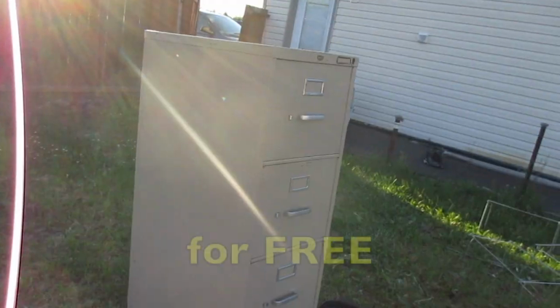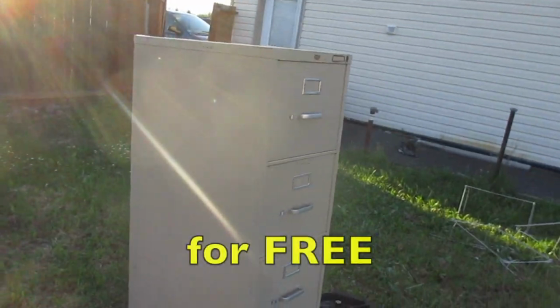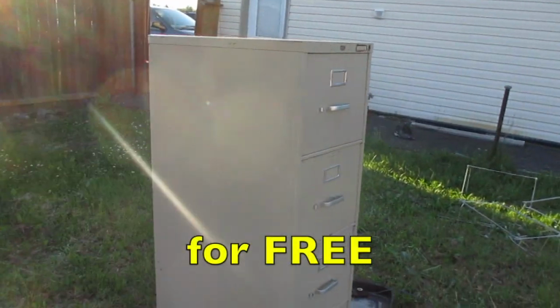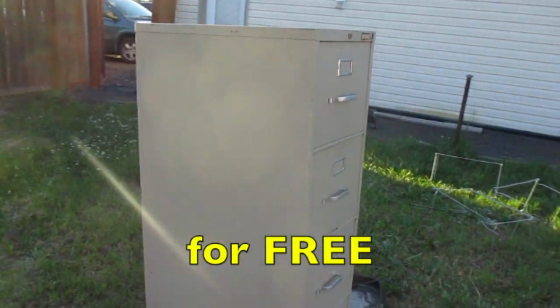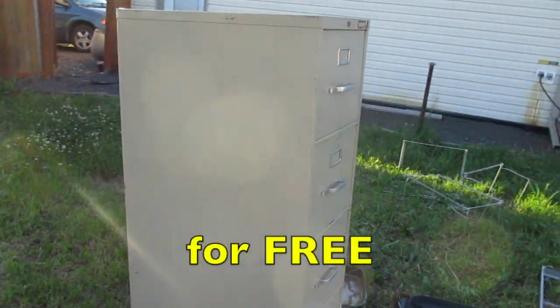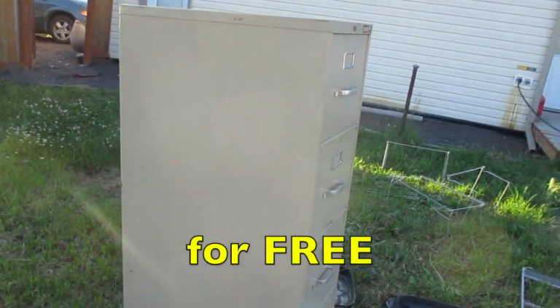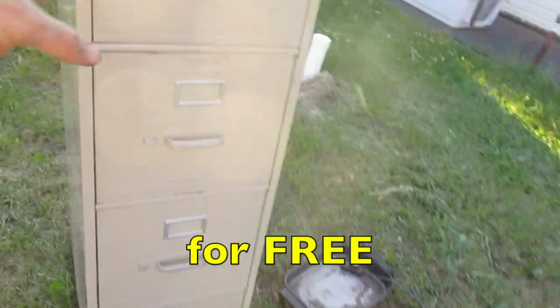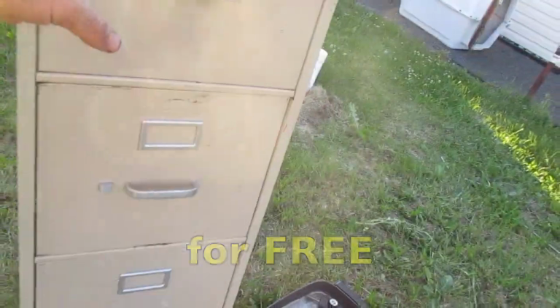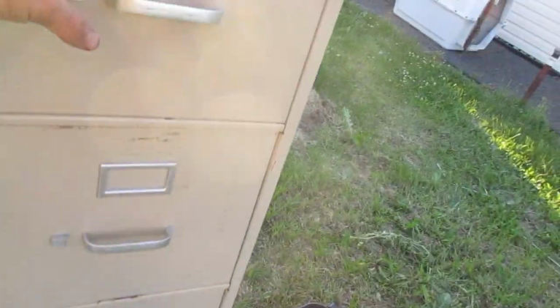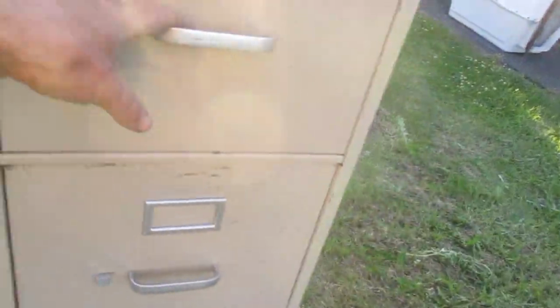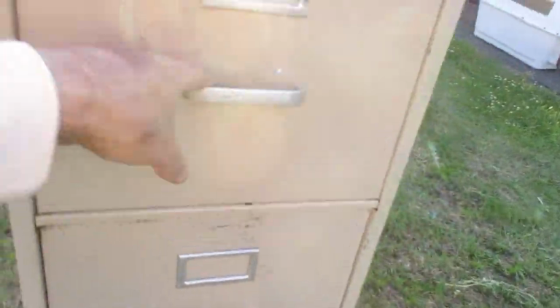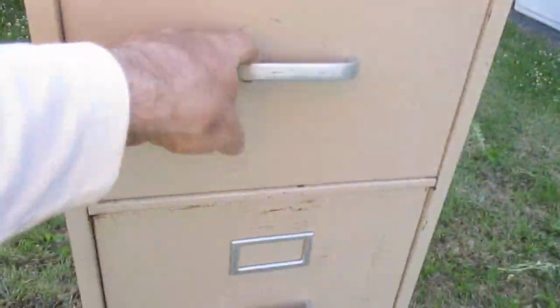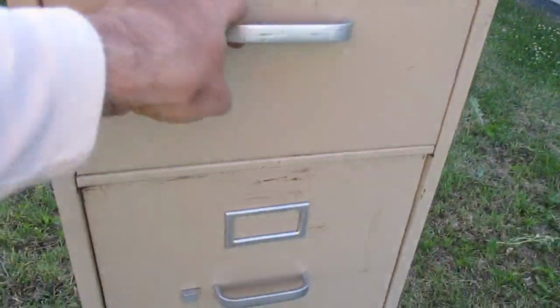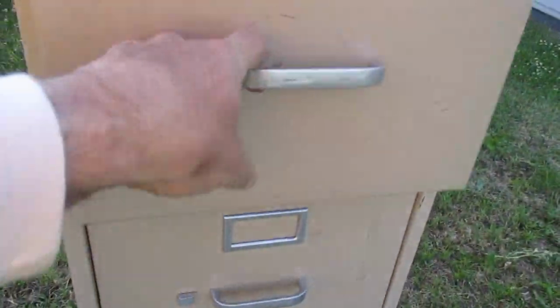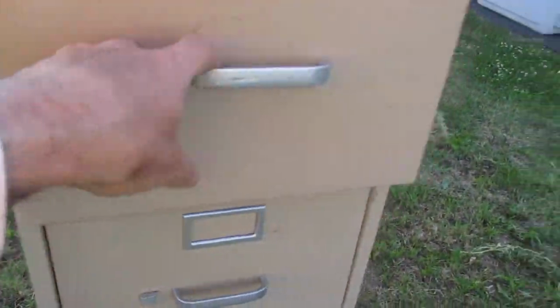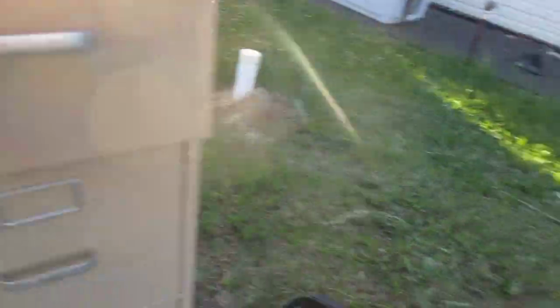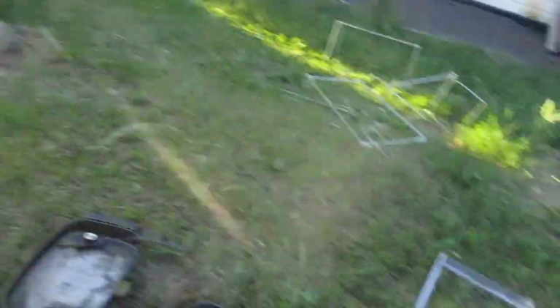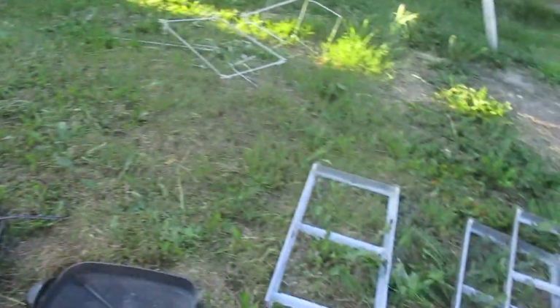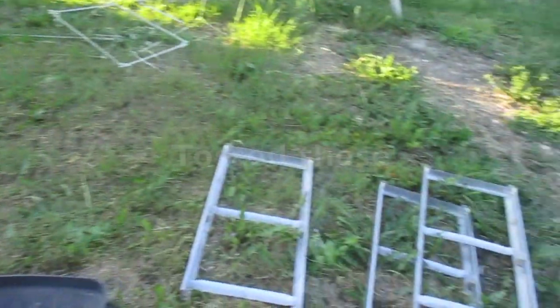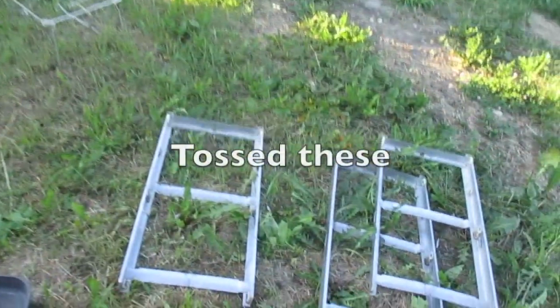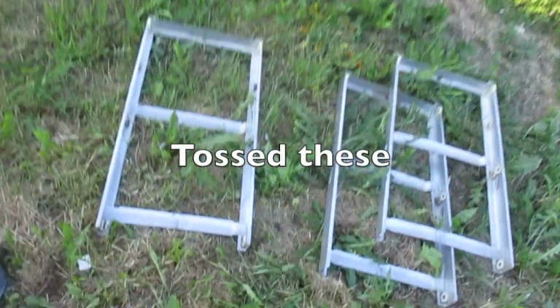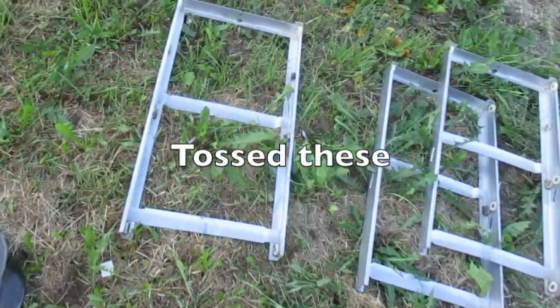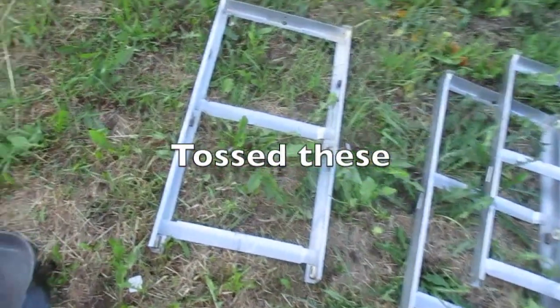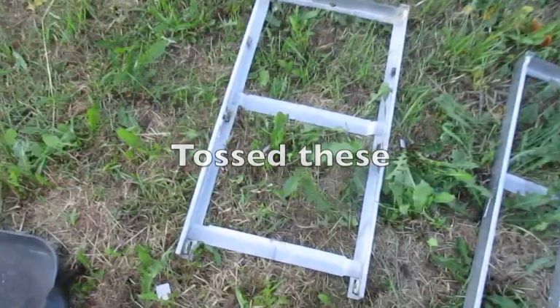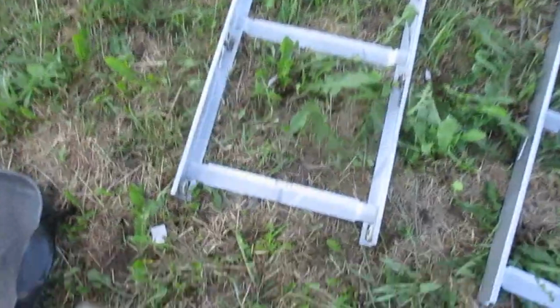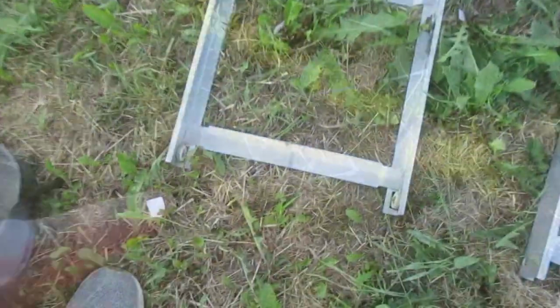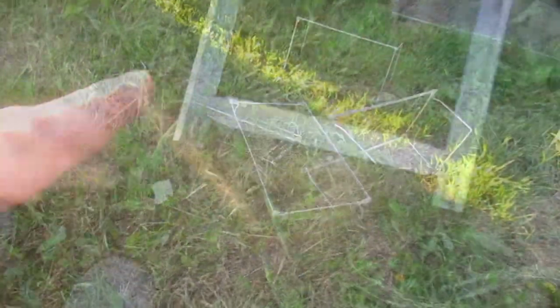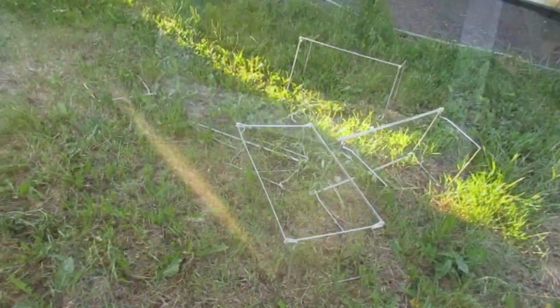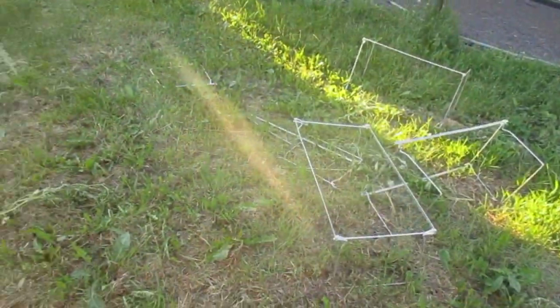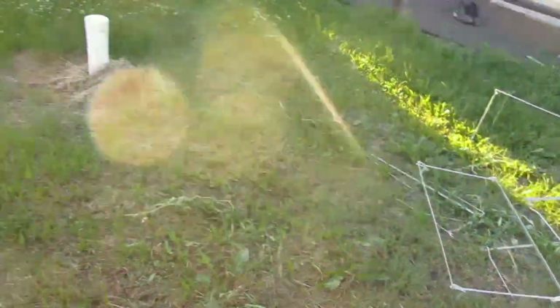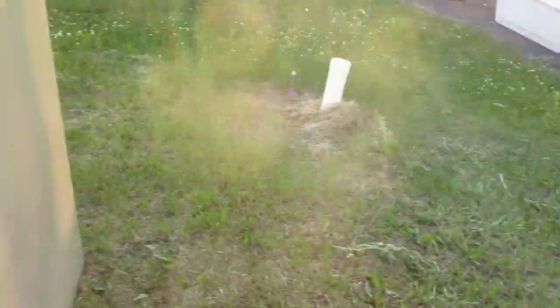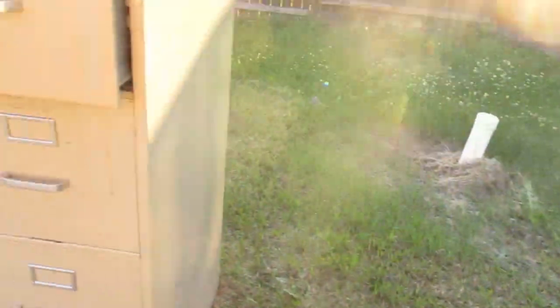I found this file cabinet. First thing I did is I washed it all down and pulled these drawers out. You can see the slides that they run on. Got rid of the other pieces that were in there.